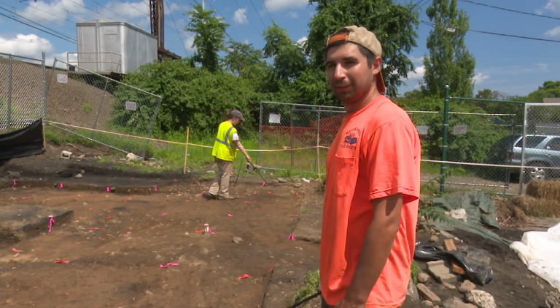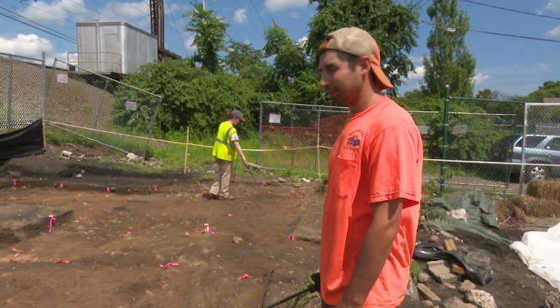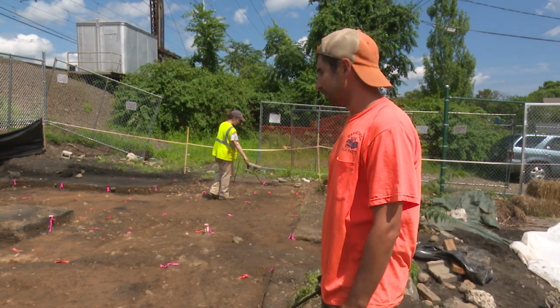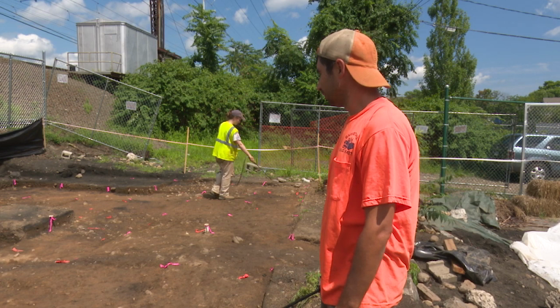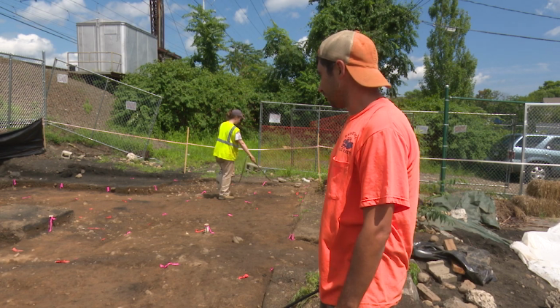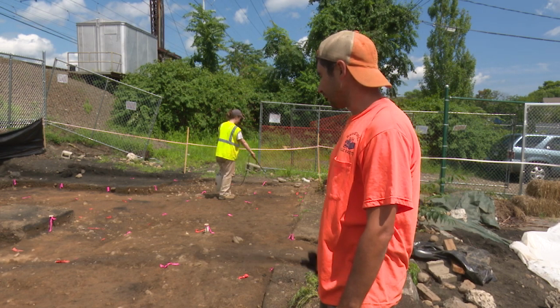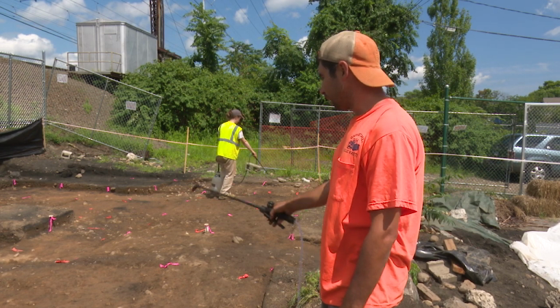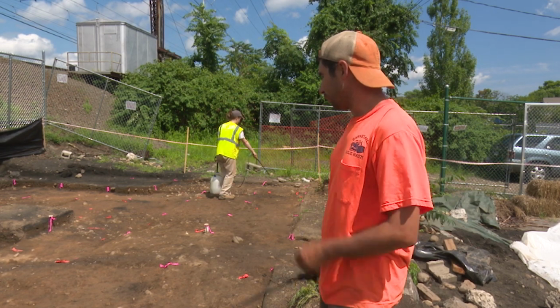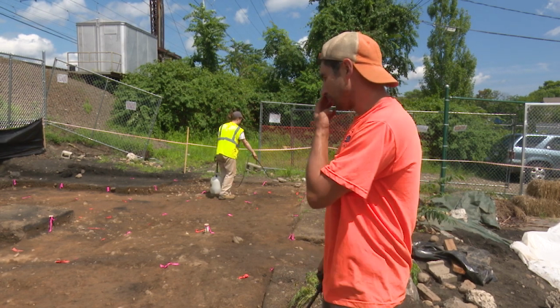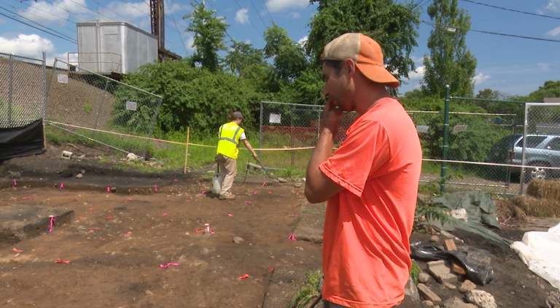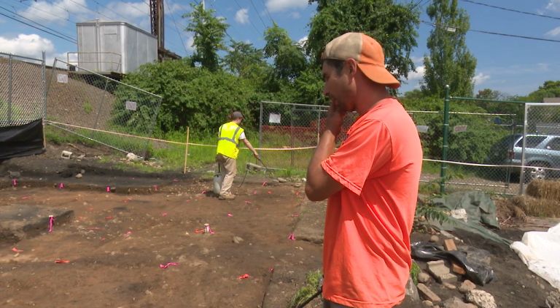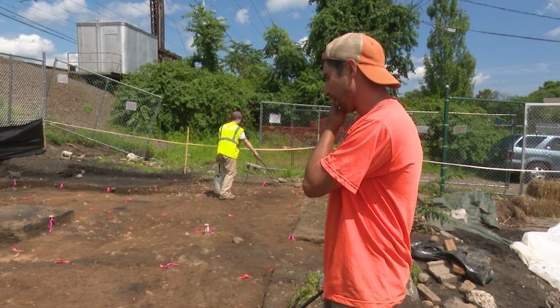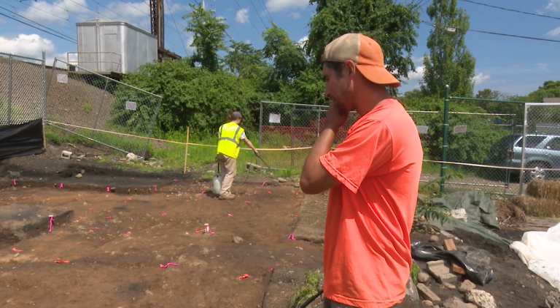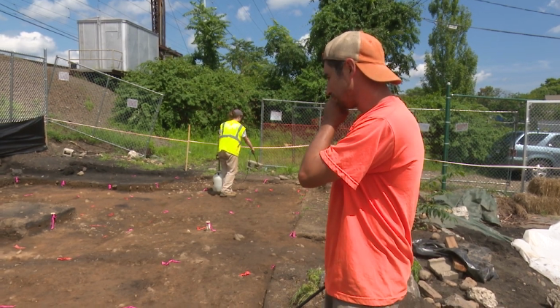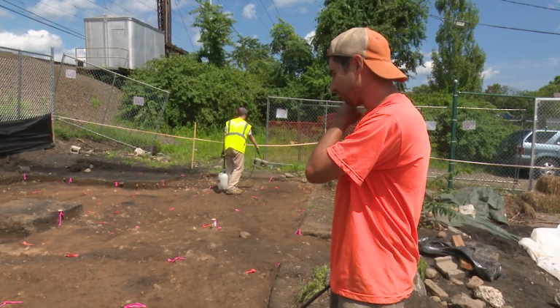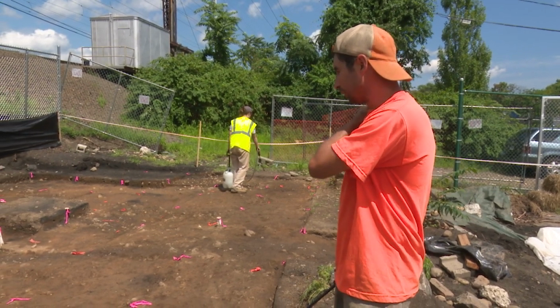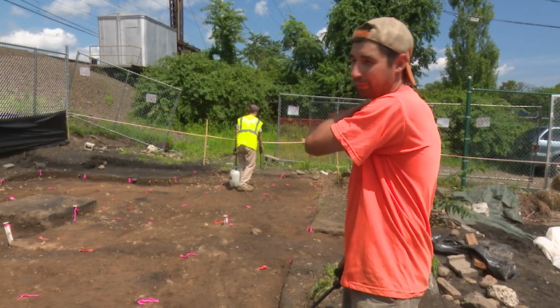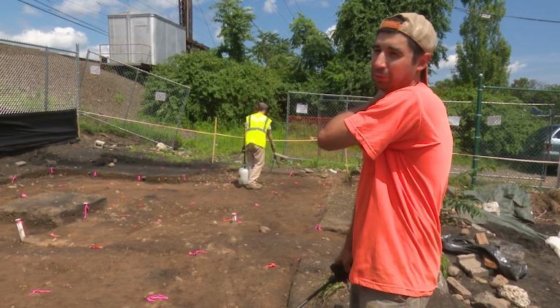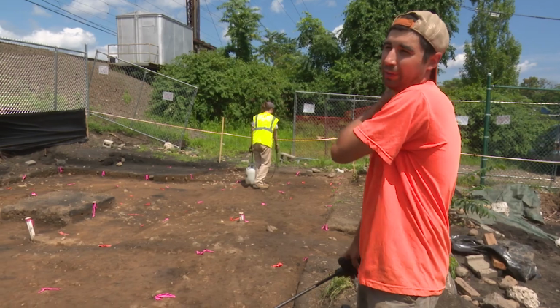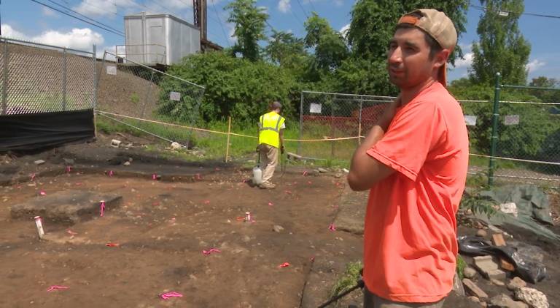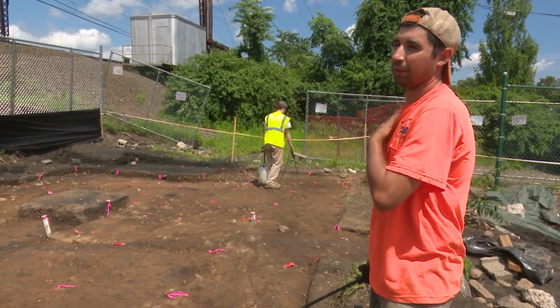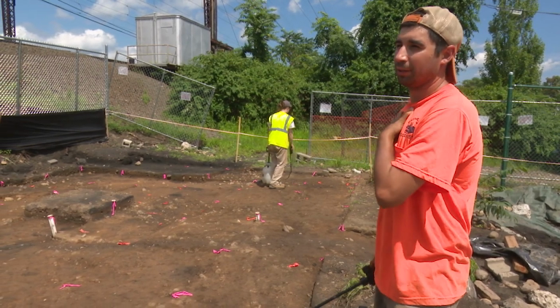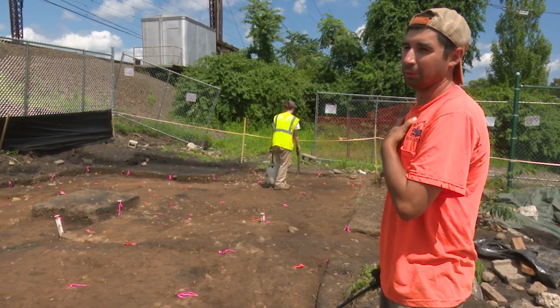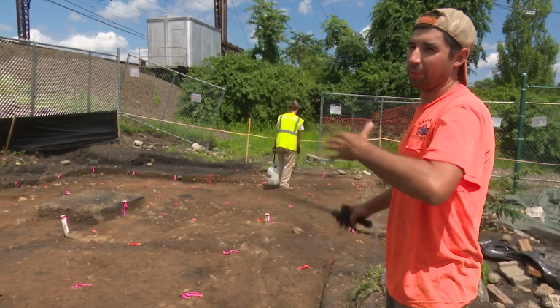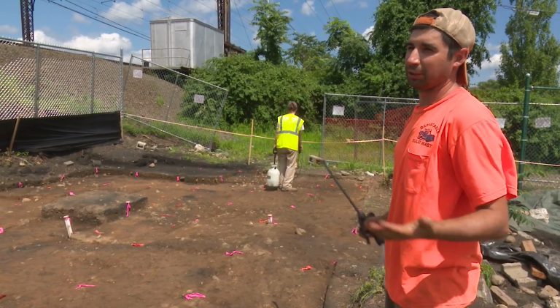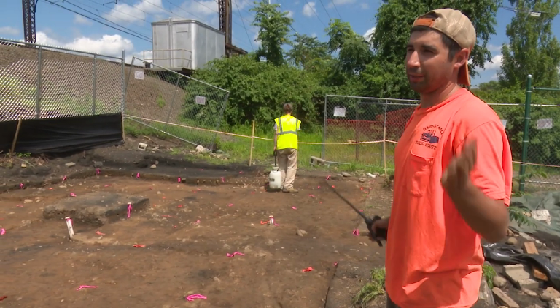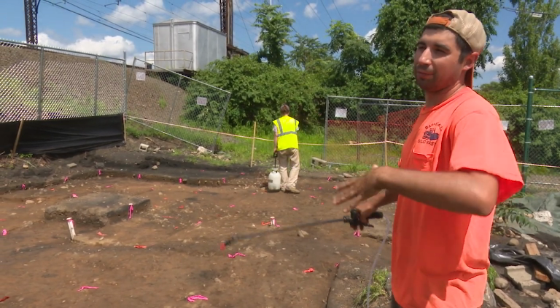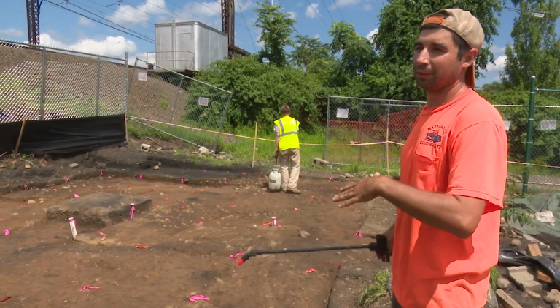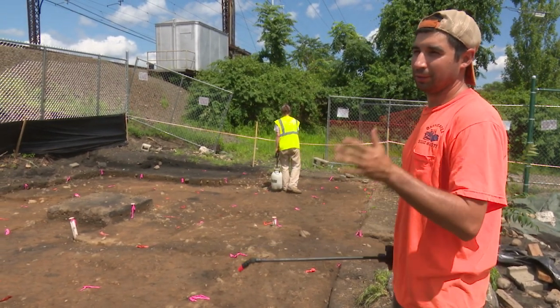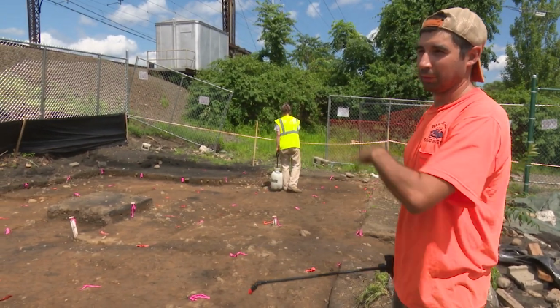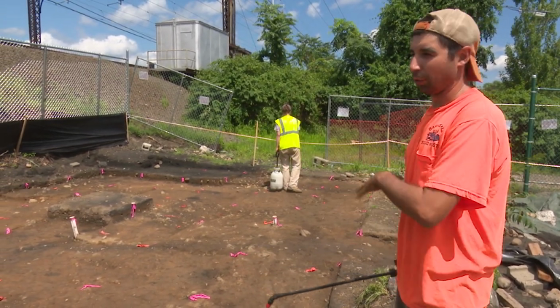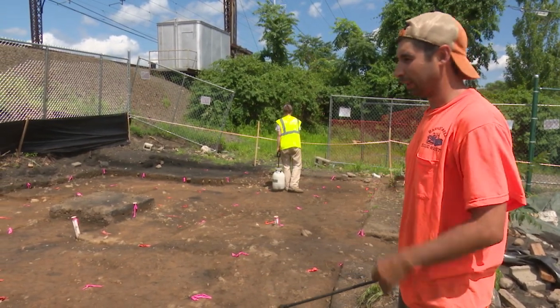How long is that square? That square was one of our excavation units from the phase 2 survey last summer. So it's already been excavated and backfilled, so we're ignoring it.